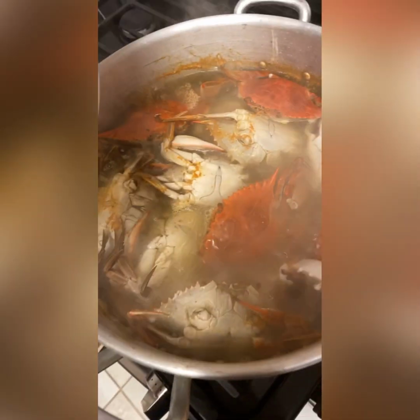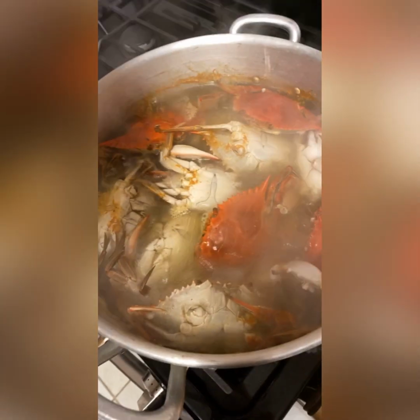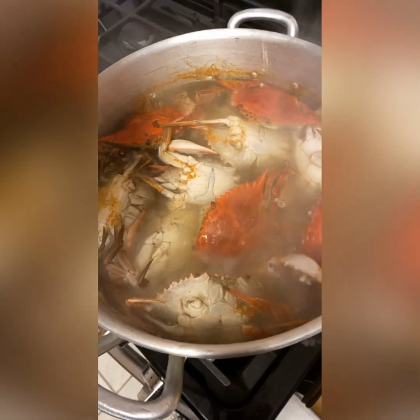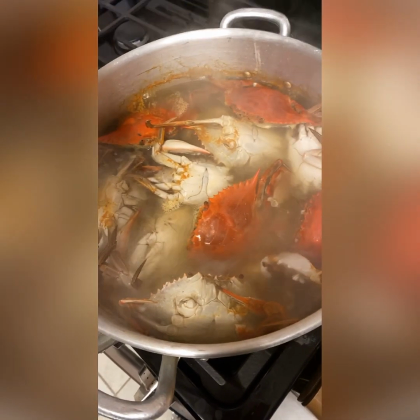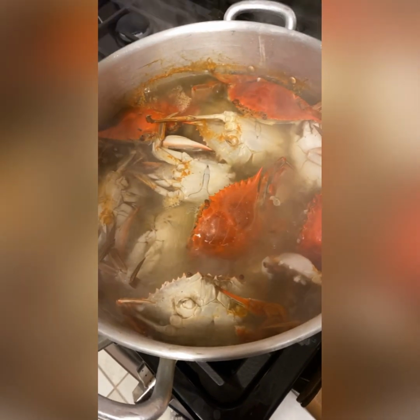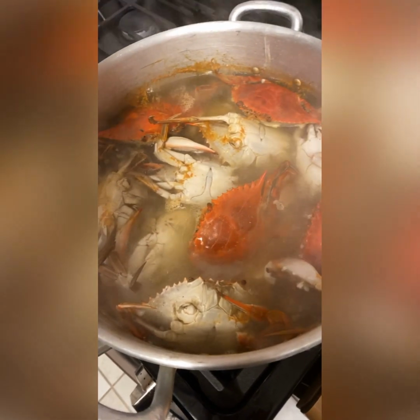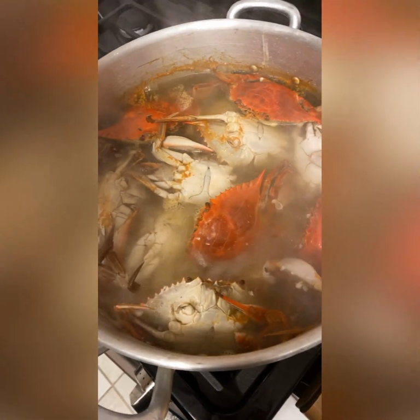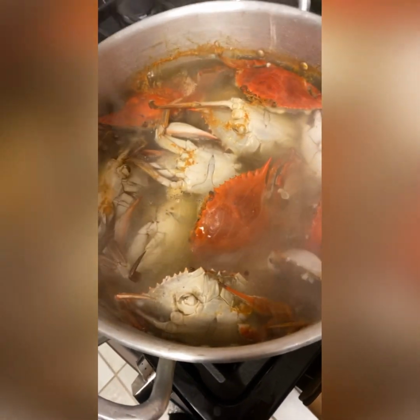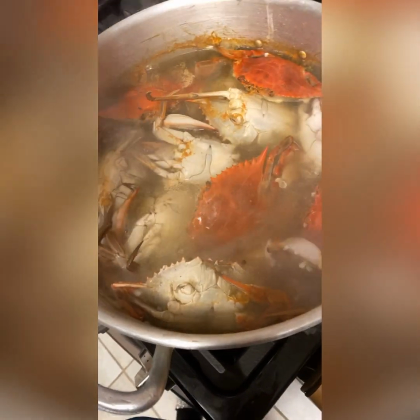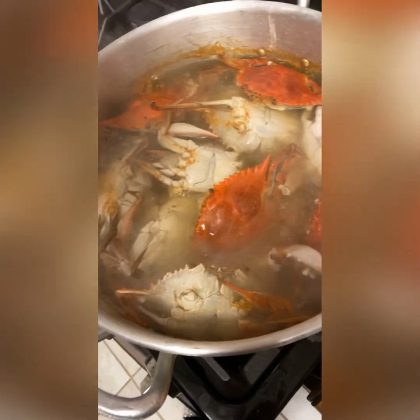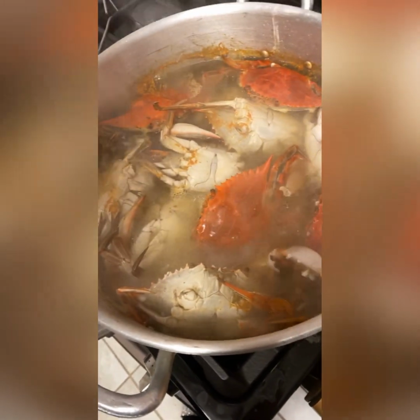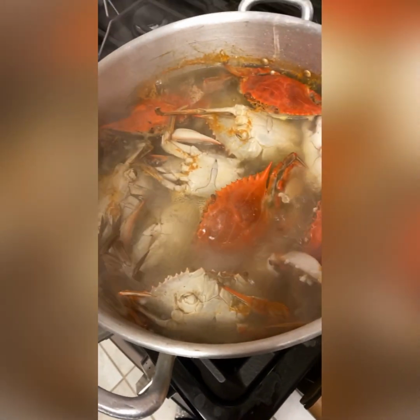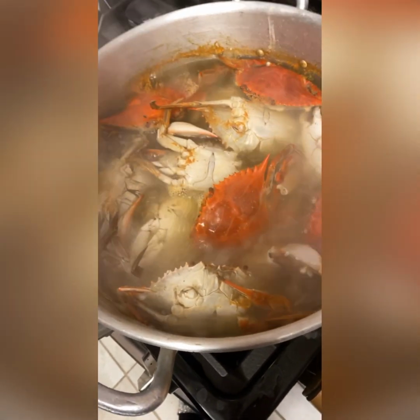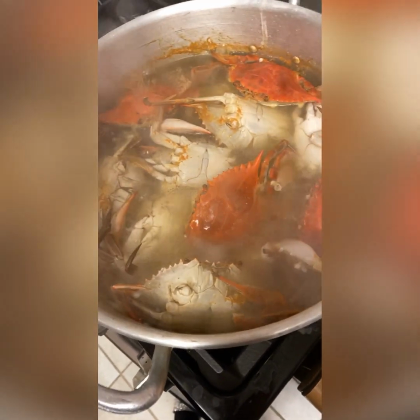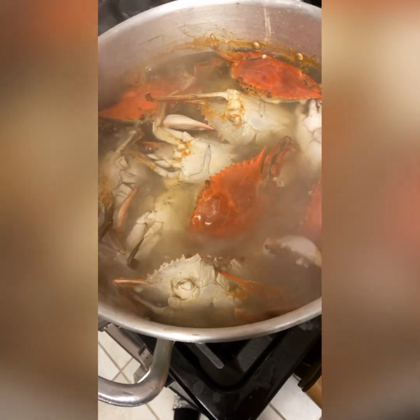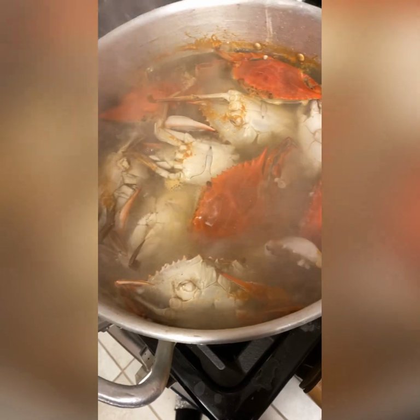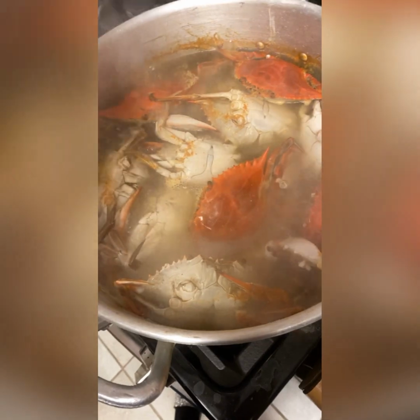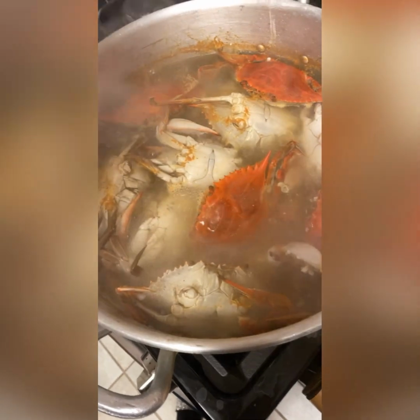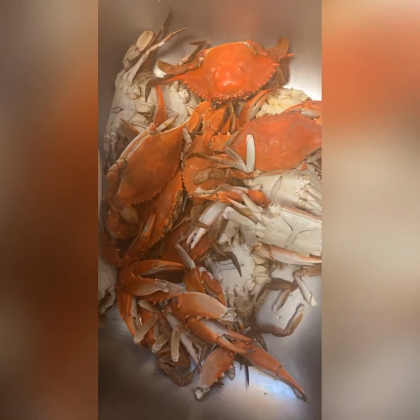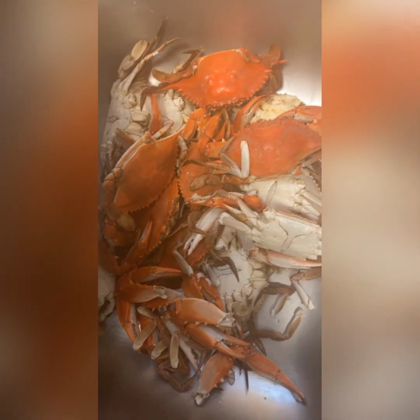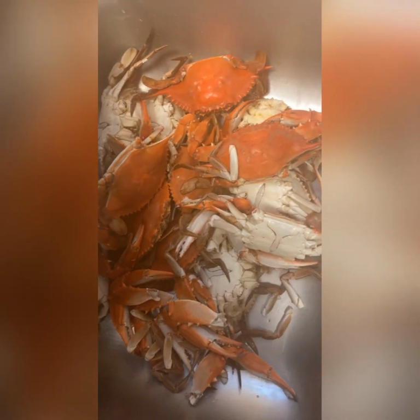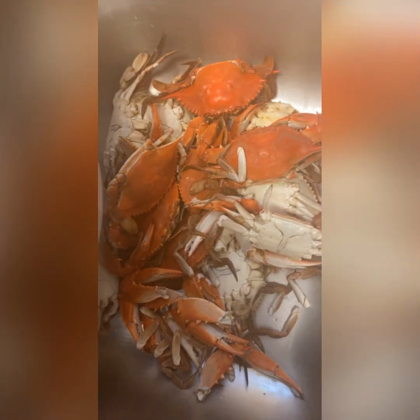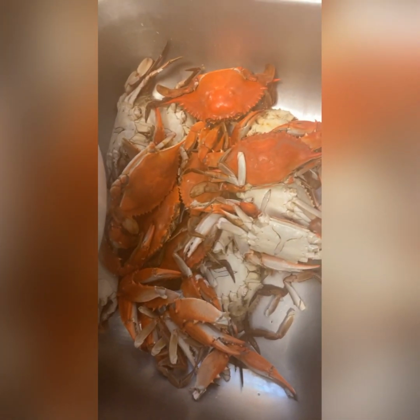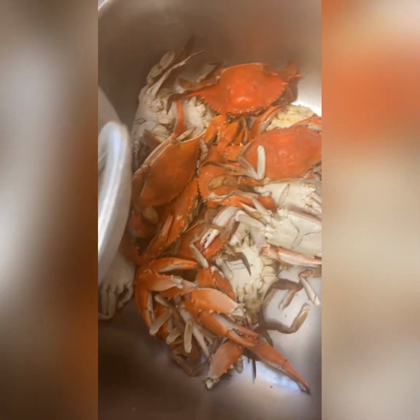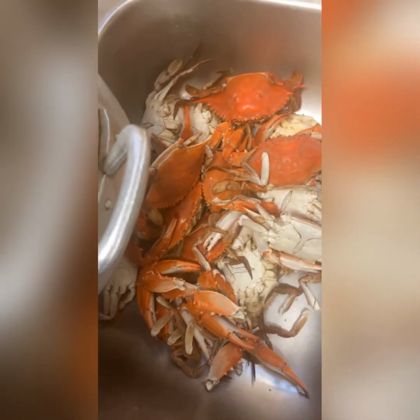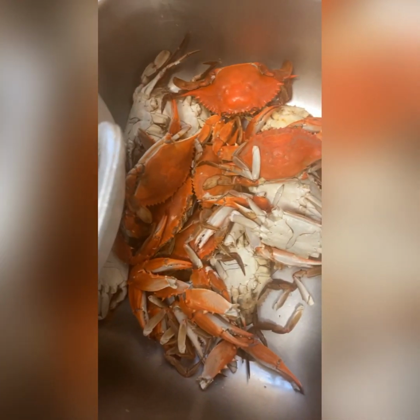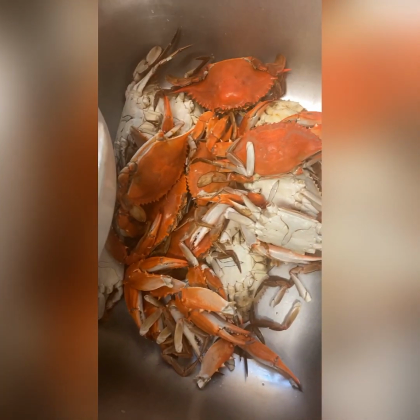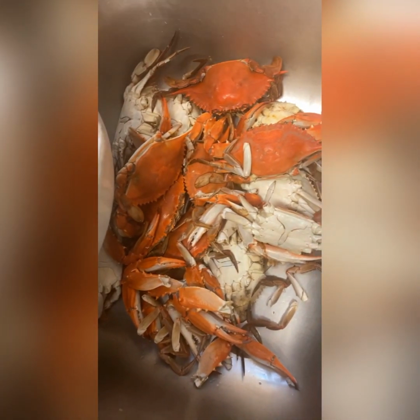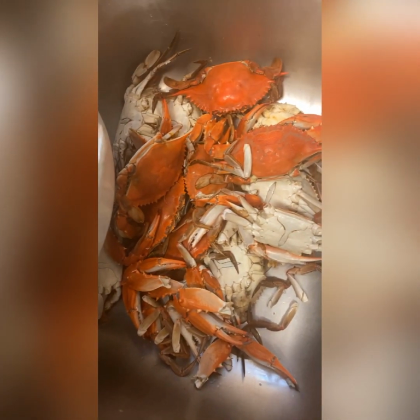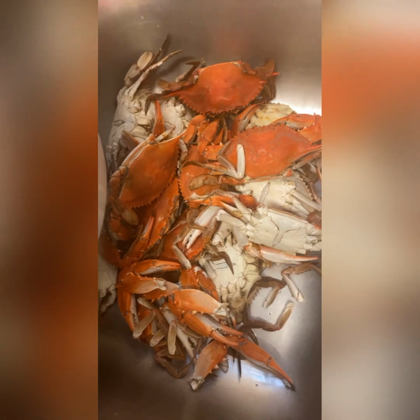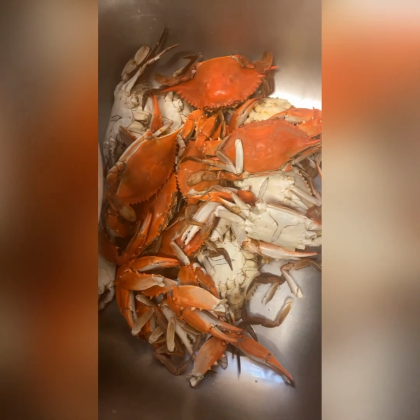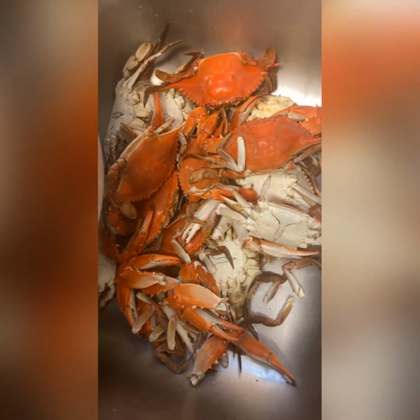All right, so I've been boiling these for about 20 minutes in some seasoned water. Now we're just gonna go ahead and dump this all out in the sink. We dumped it all in the sink and we're just gonna let this cool down because we got to open them and clean them.